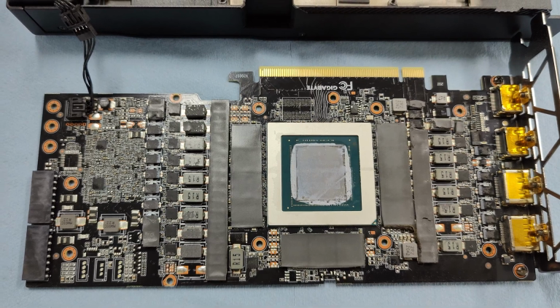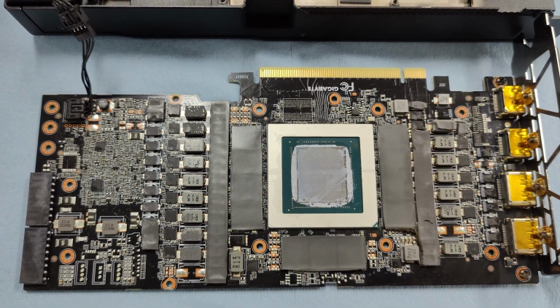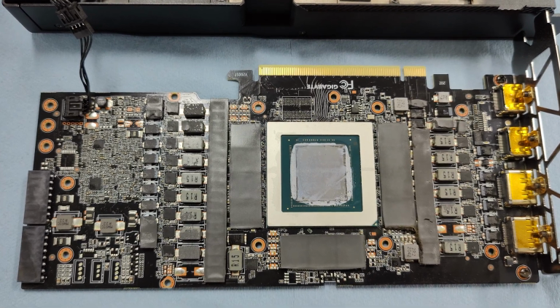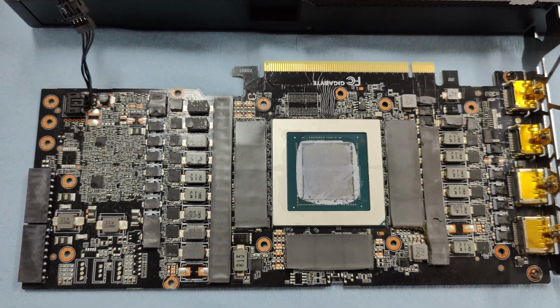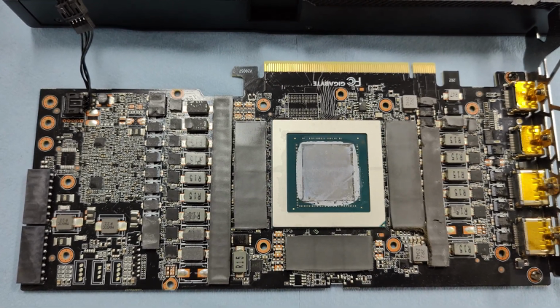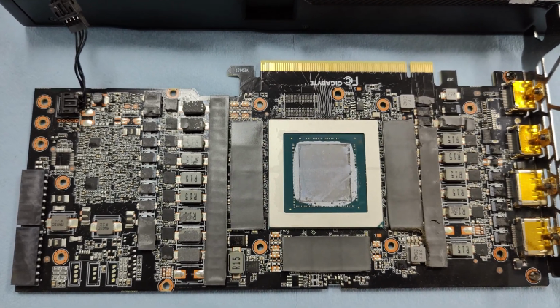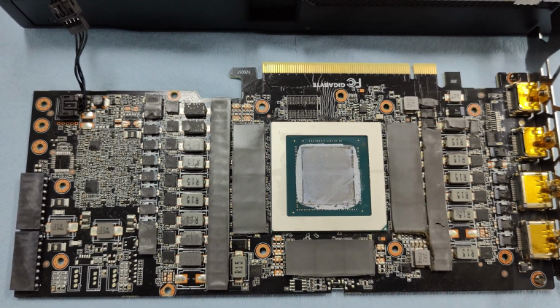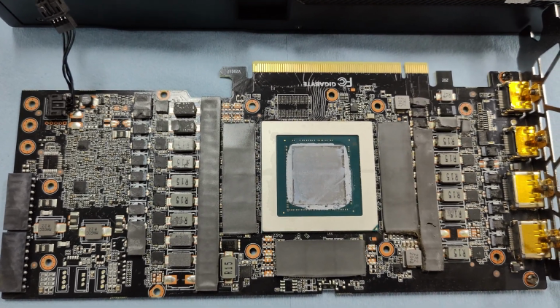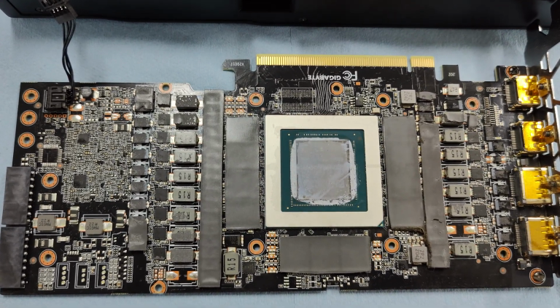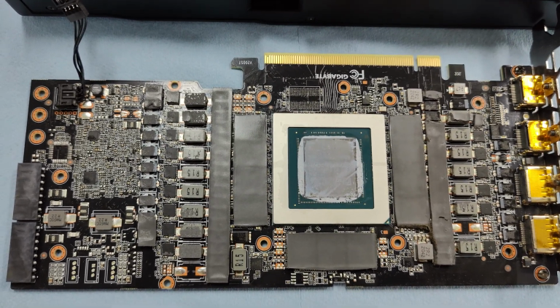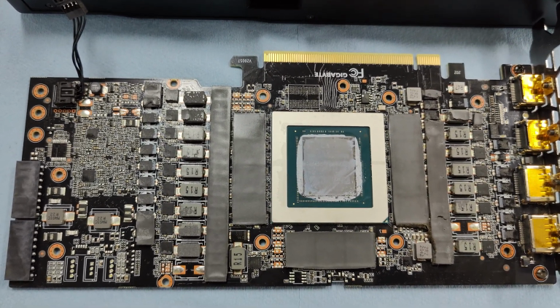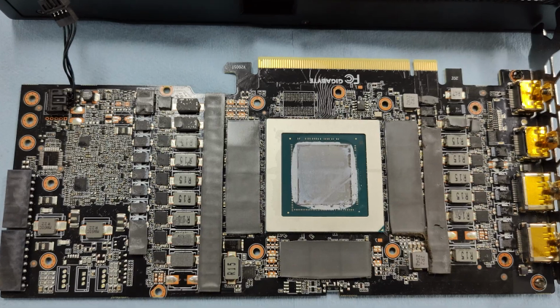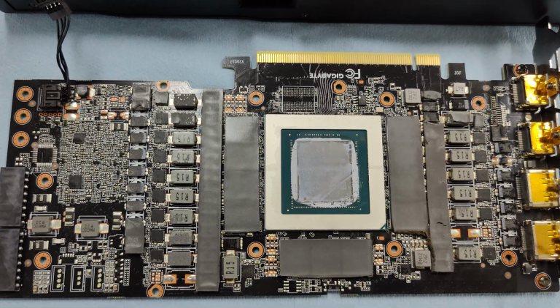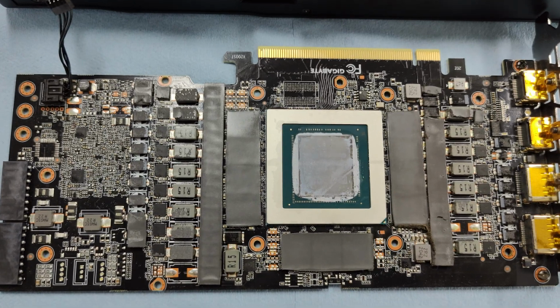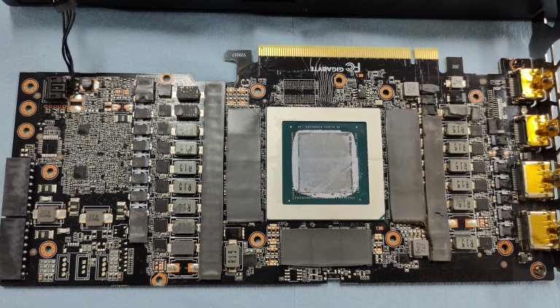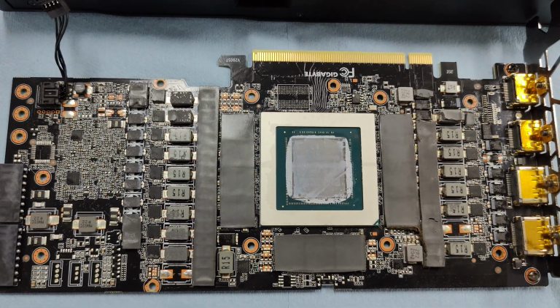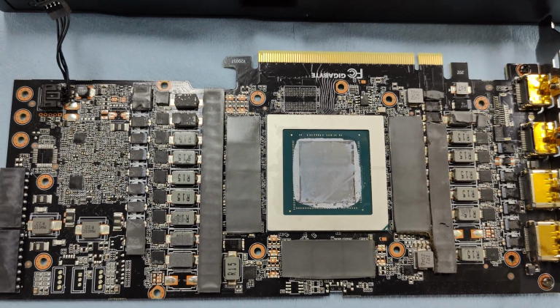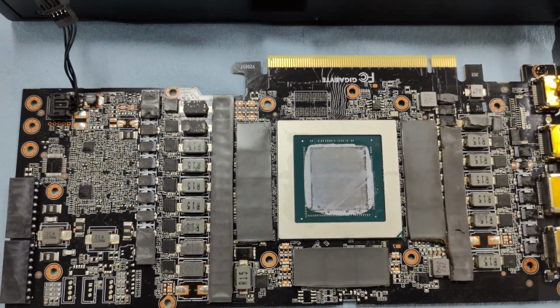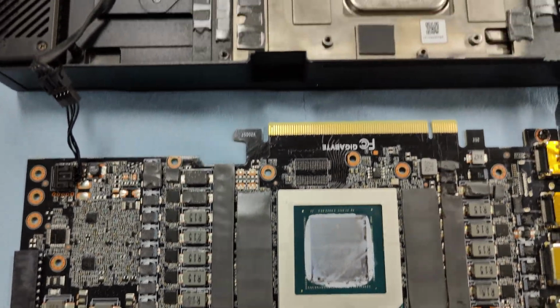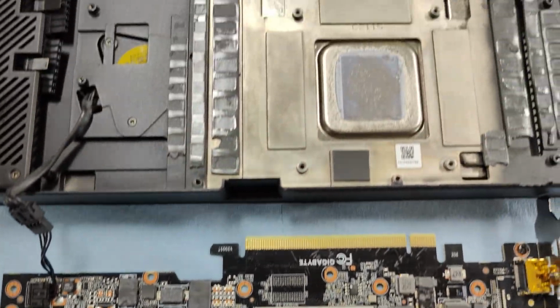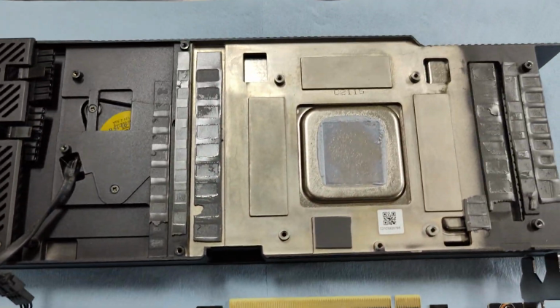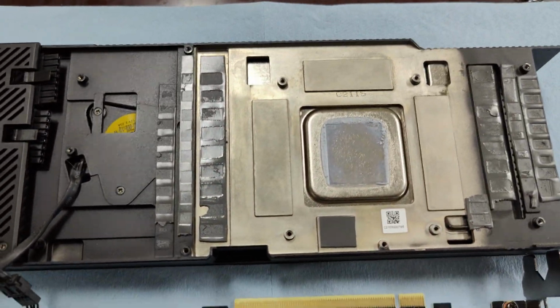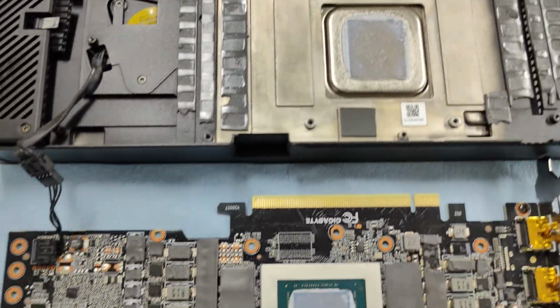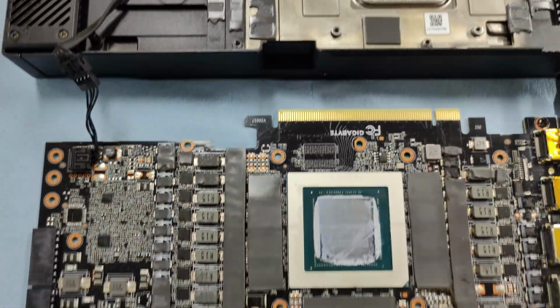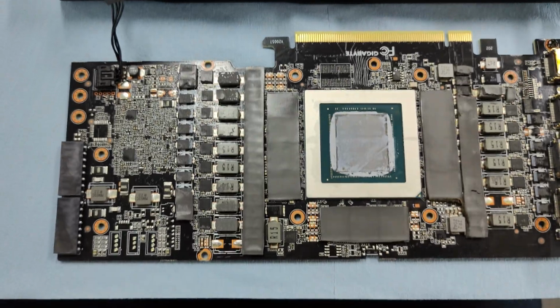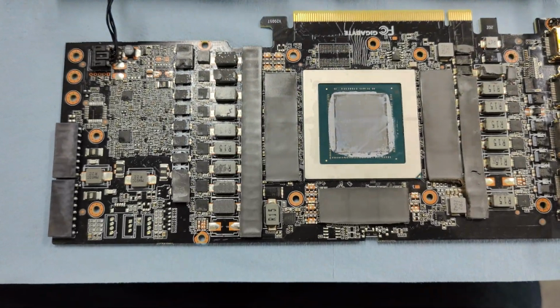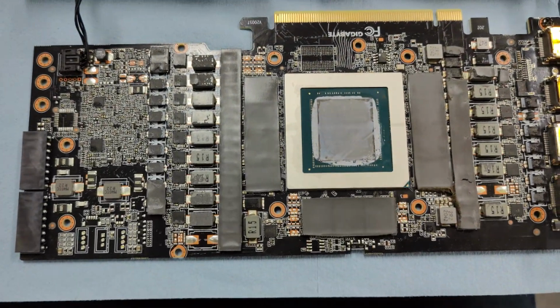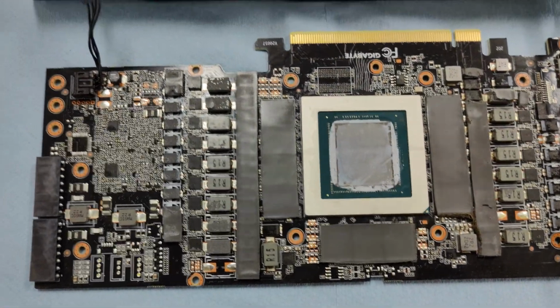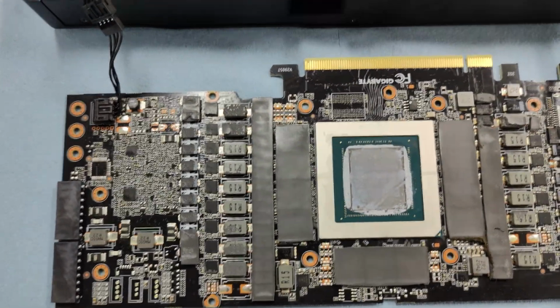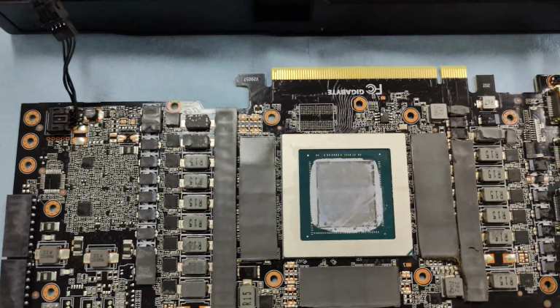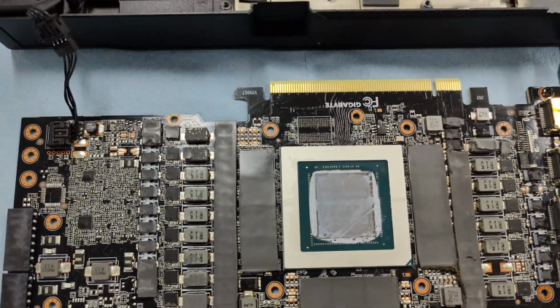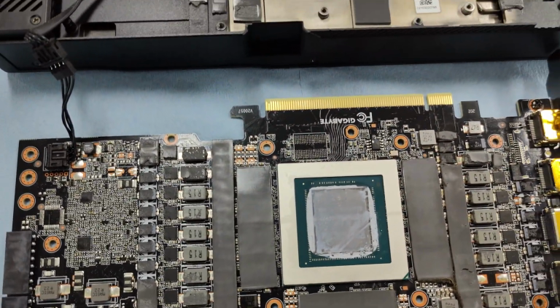Hello everyone, welcome back to the channel. Today's video we're going to be taking apart a Gigabyte Turbo 3080, replacing the thermal pads and the thermal paste. If you think that's interesting, hit like, subscribe with the bell.